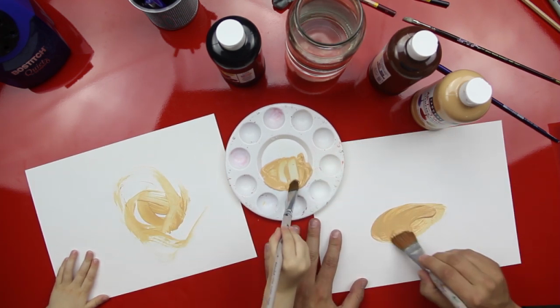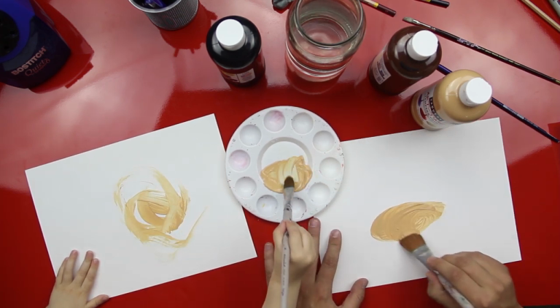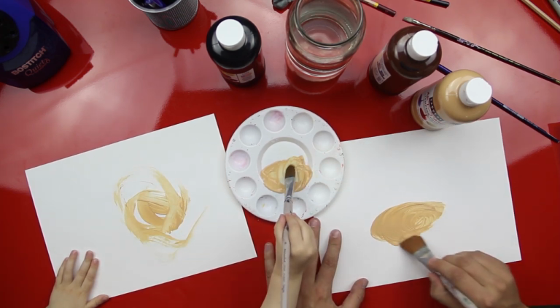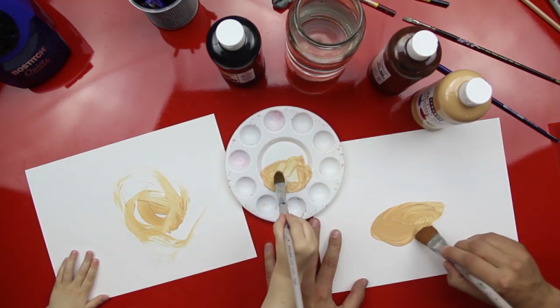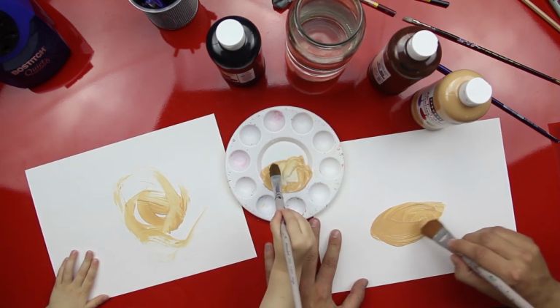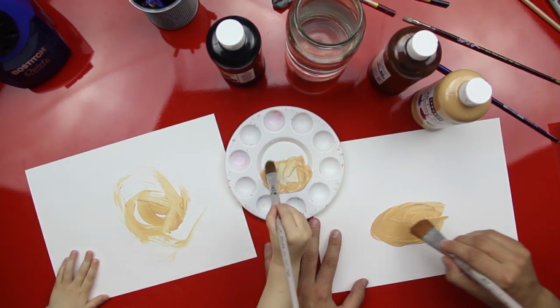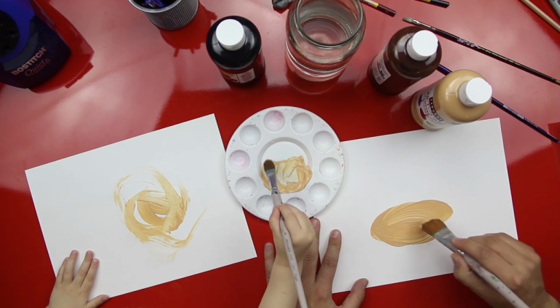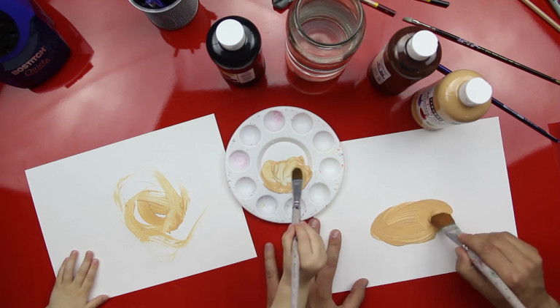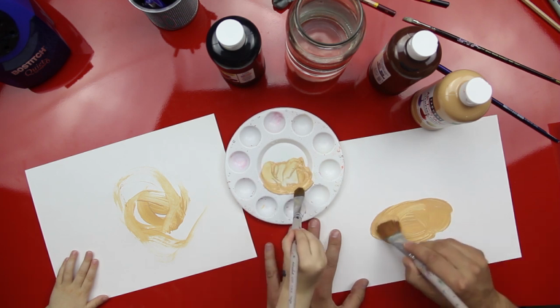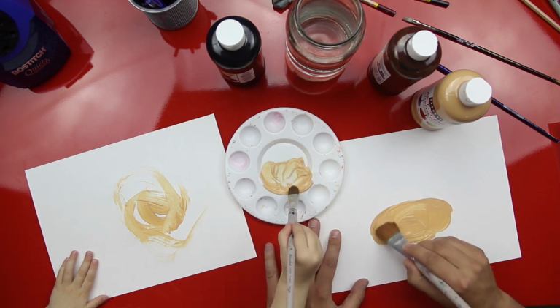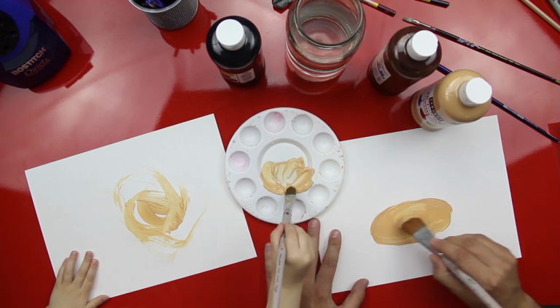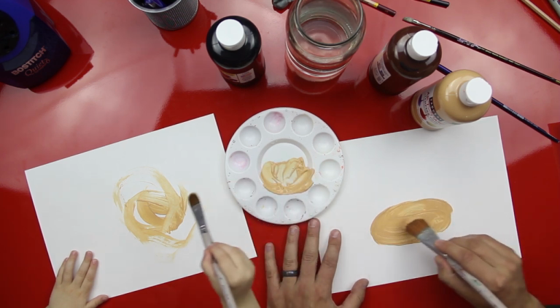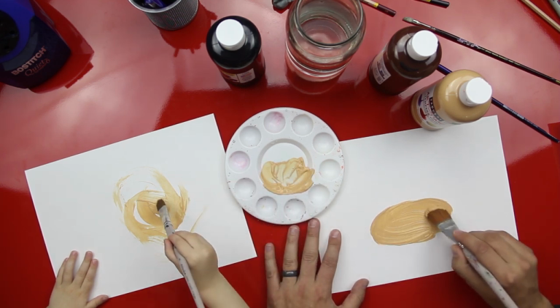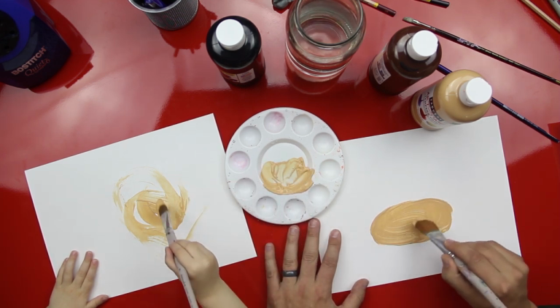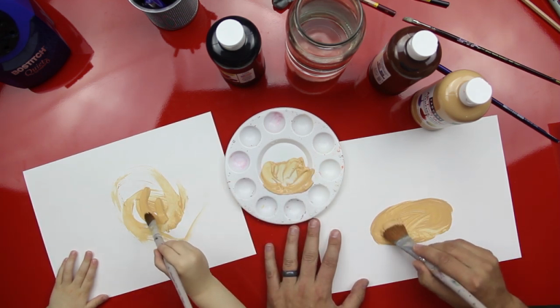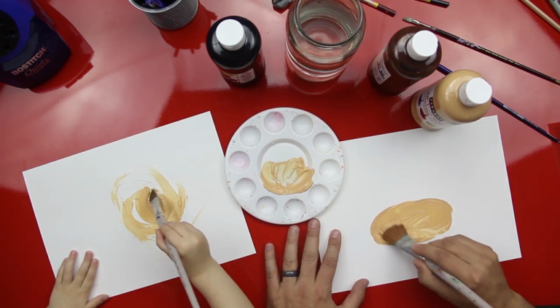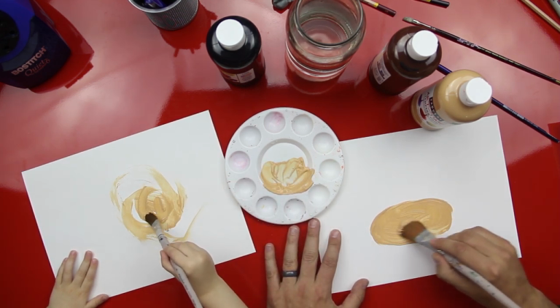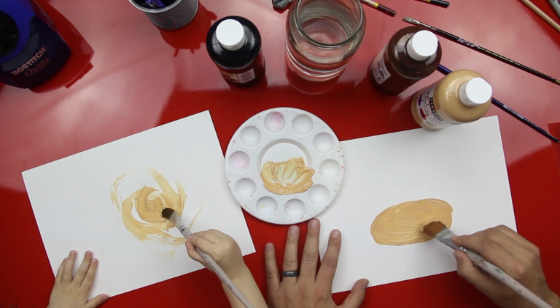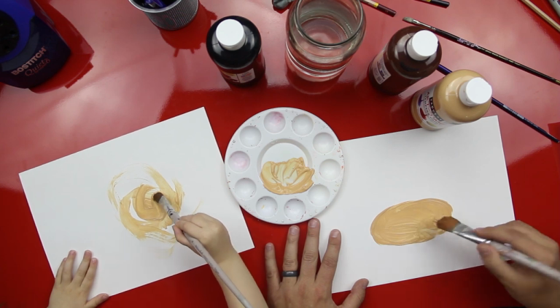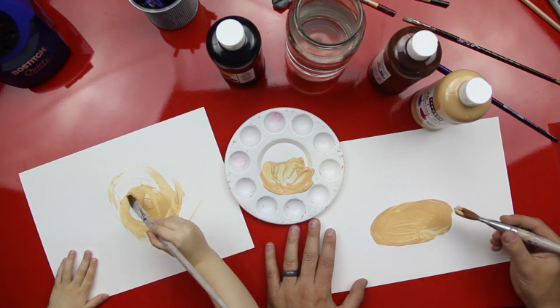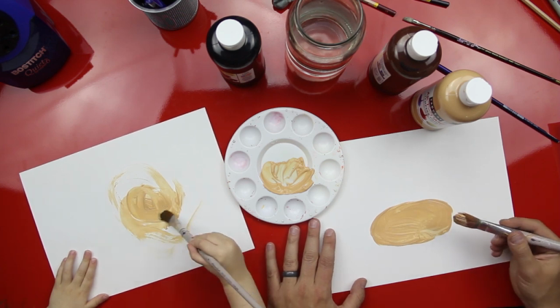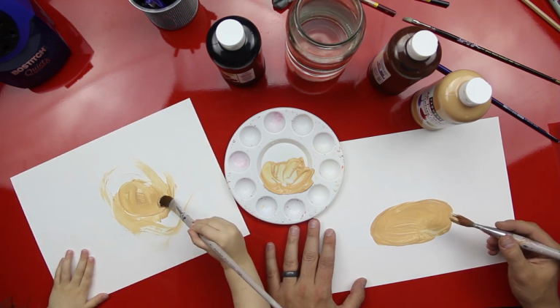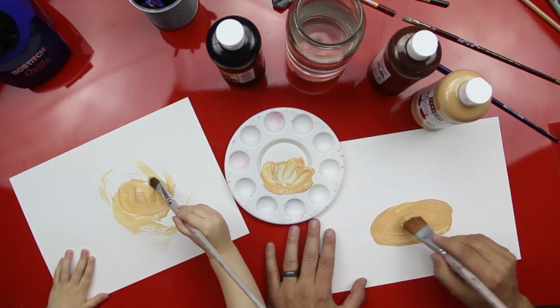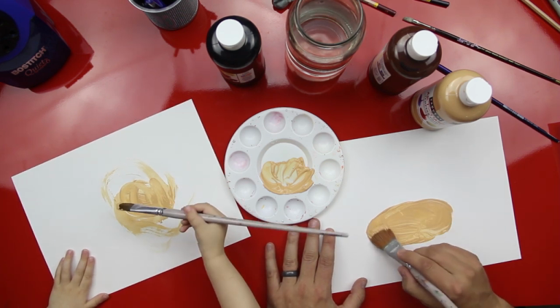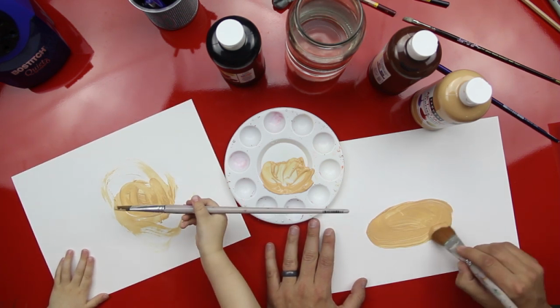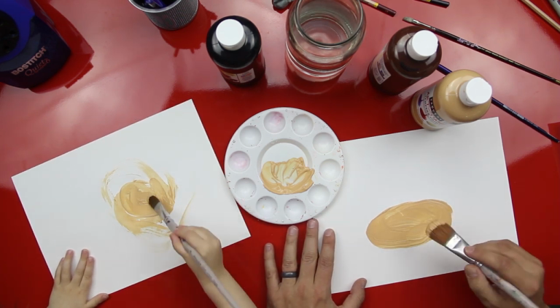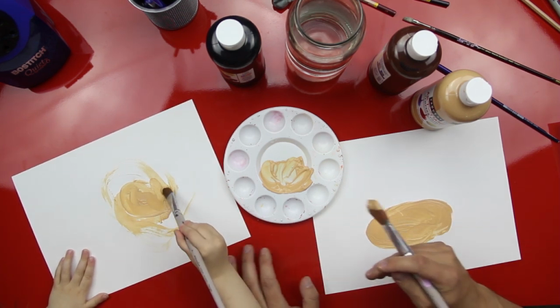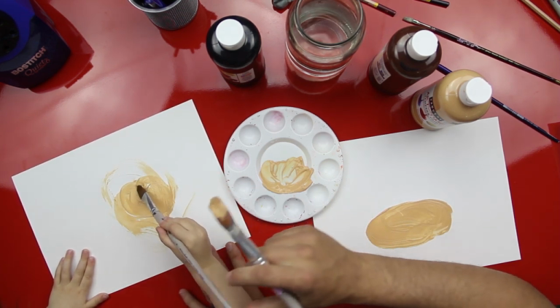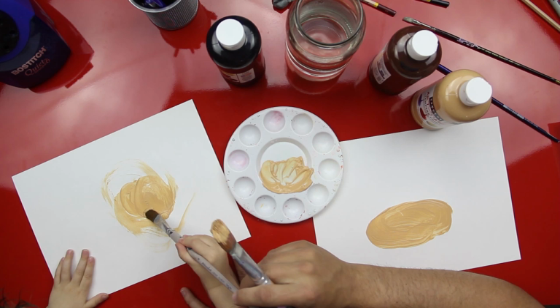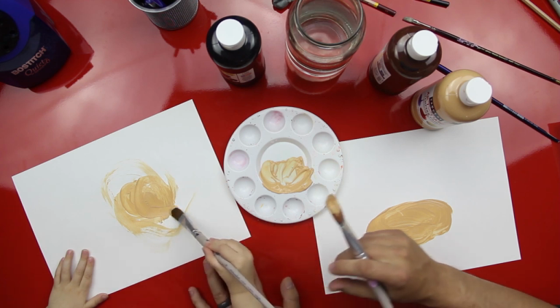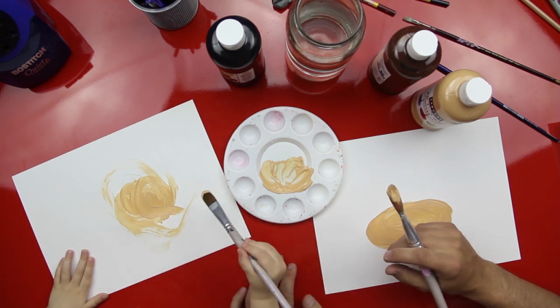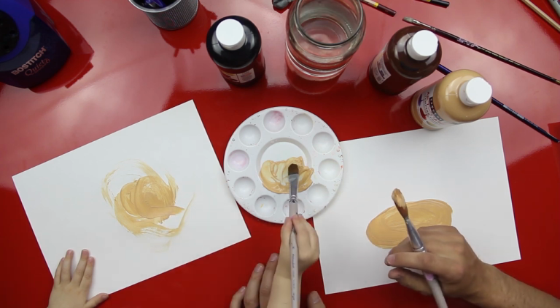One of the things with painting with little kids — I think it's best to just kind of let them do it. You can help them a little bit, kind of give them some directions, but most importantly just let them do their thing. Good job, Austin.